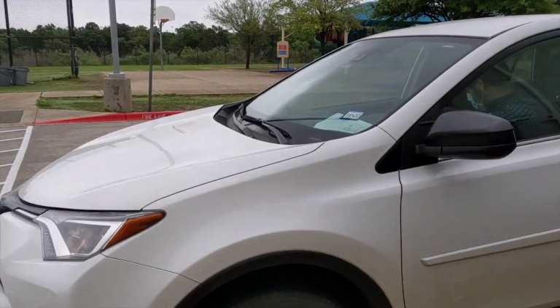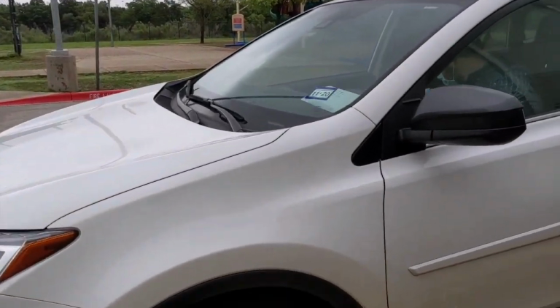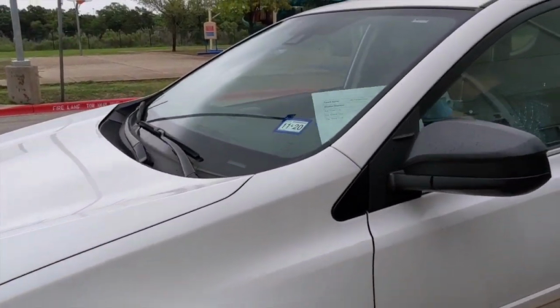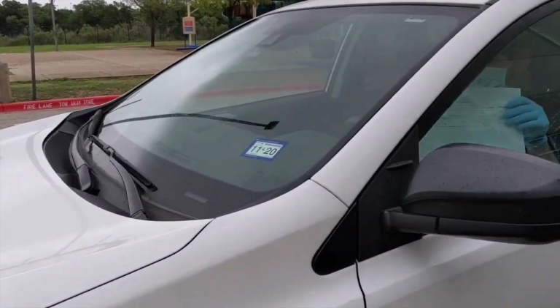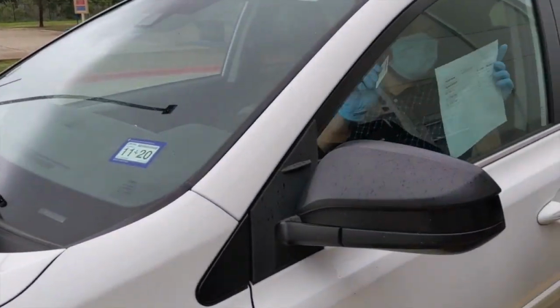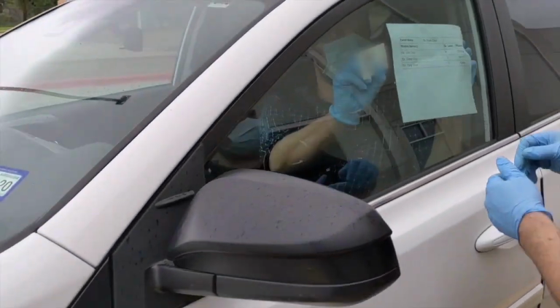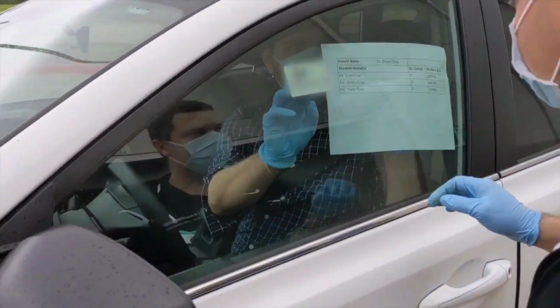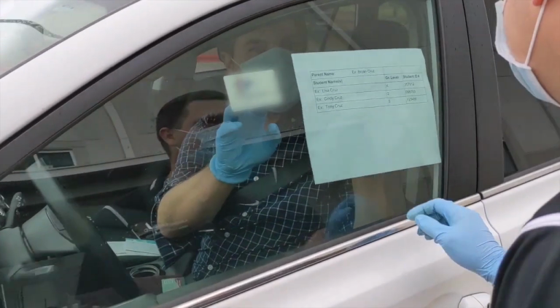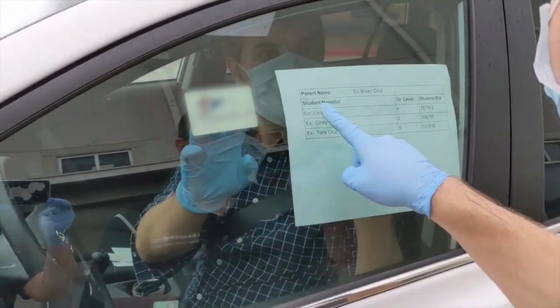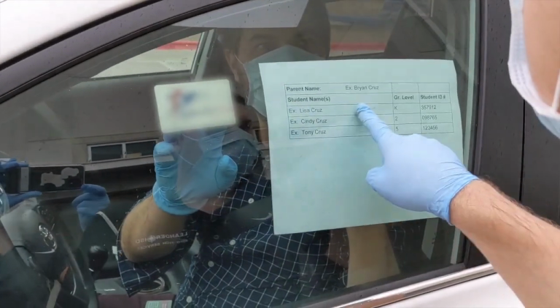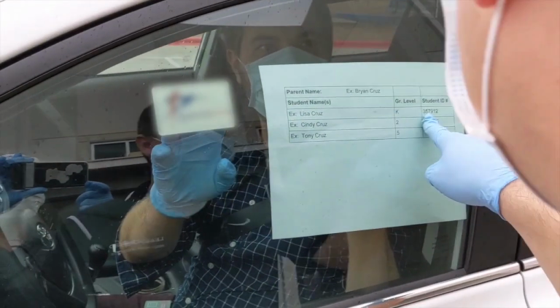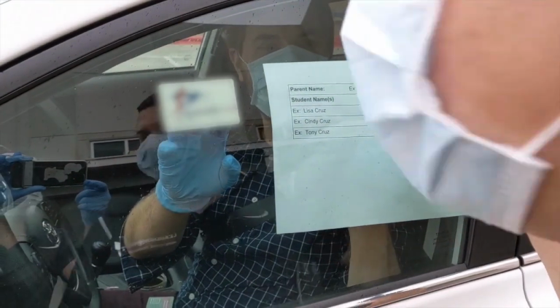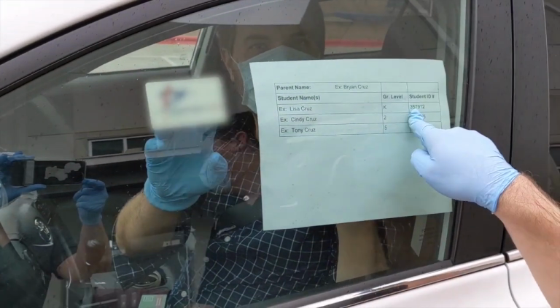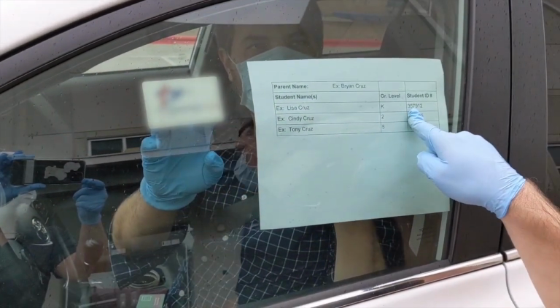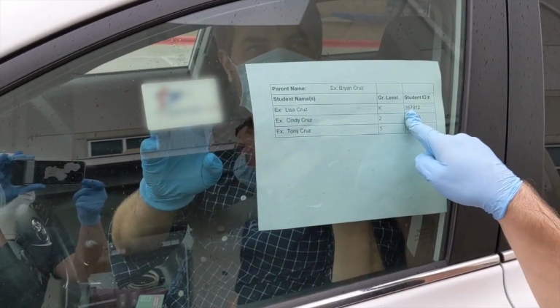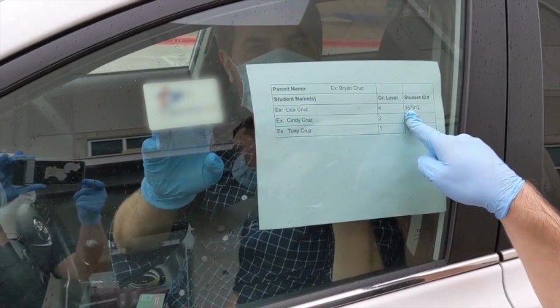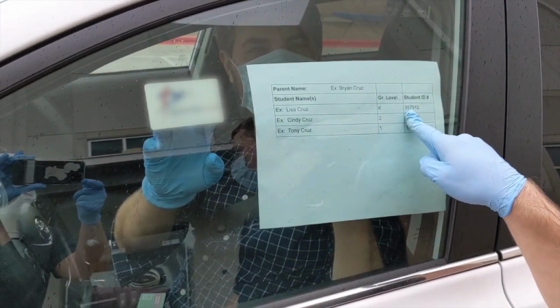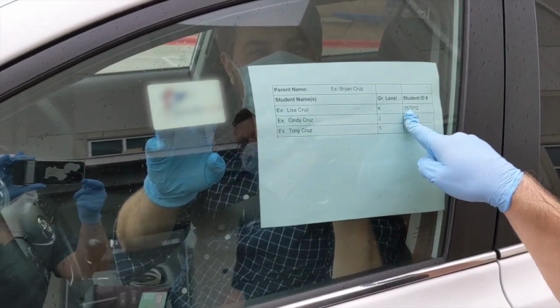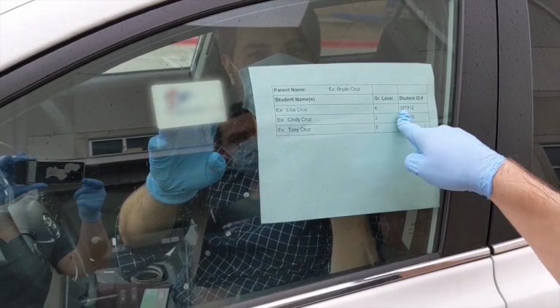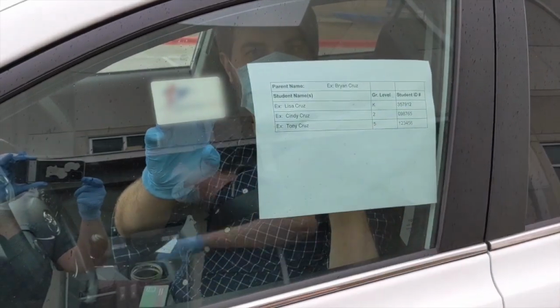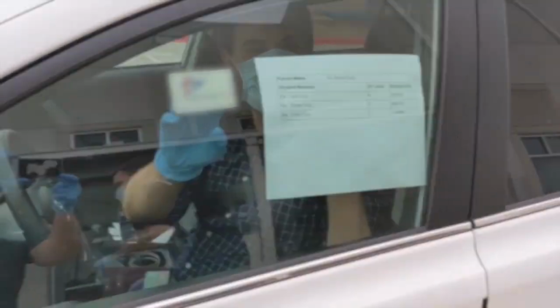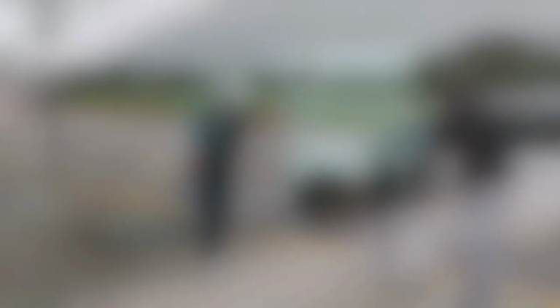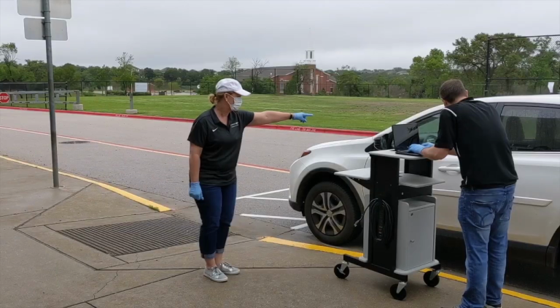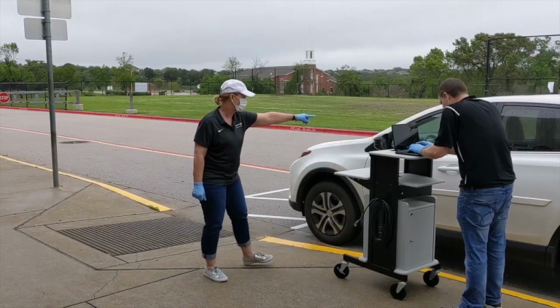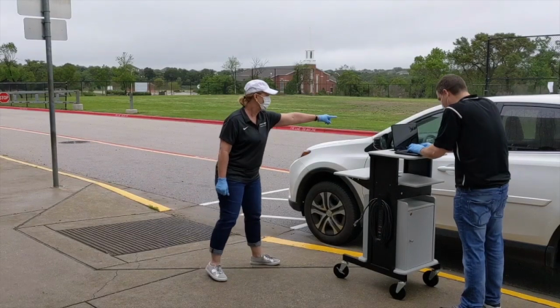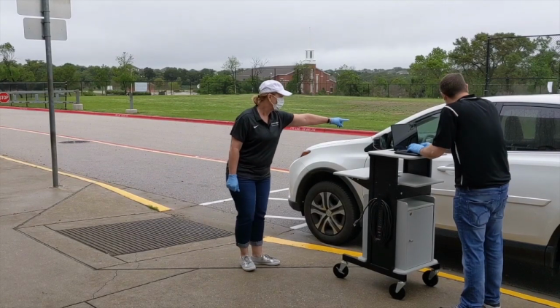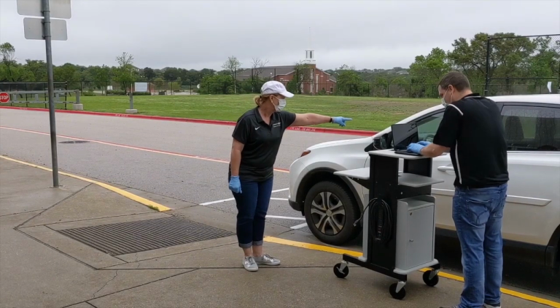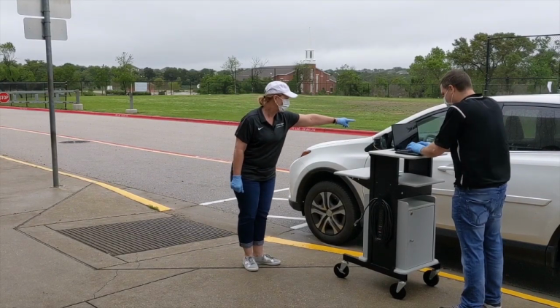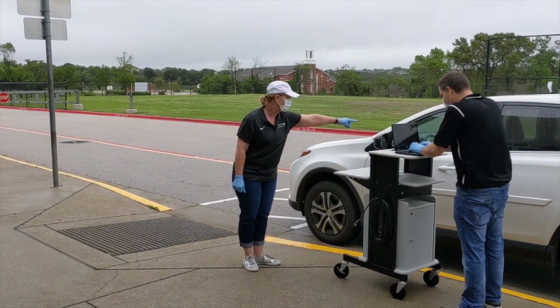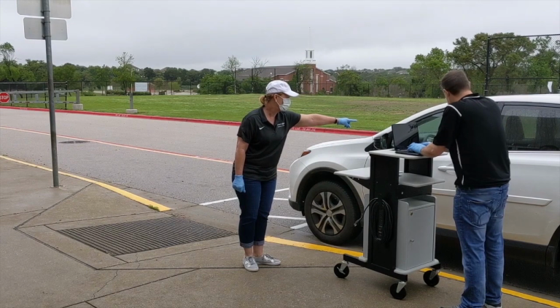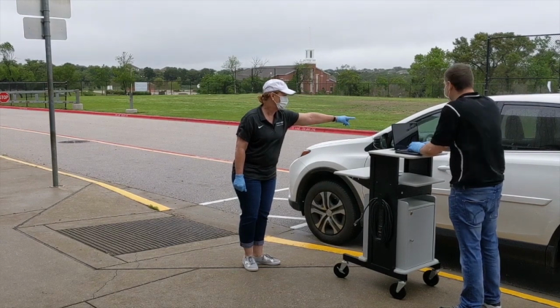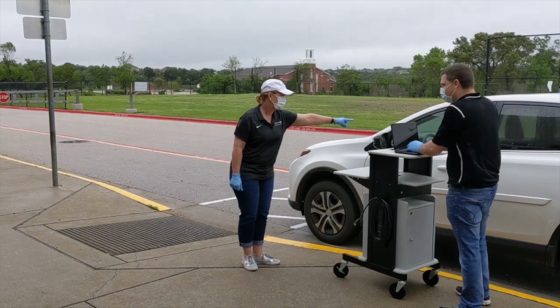With your windows still rolled up, please present your ID and student information sheet for the LISD employee to verify. The LISD employee will then verify your information and get devices for your student.